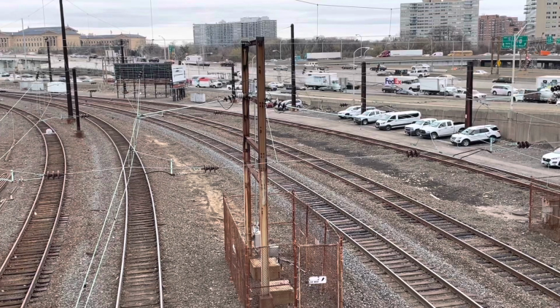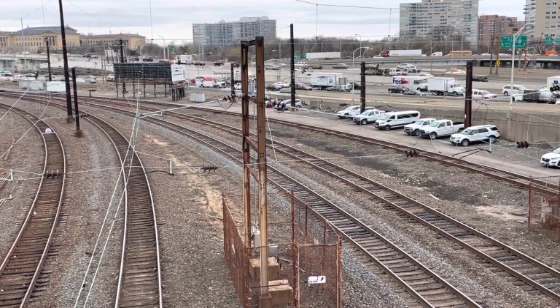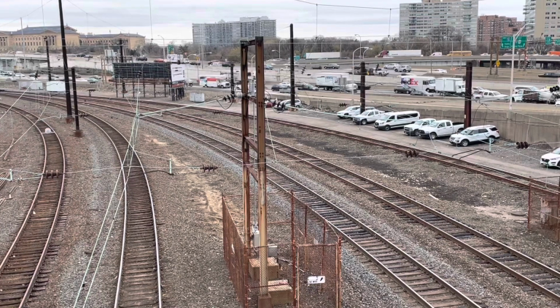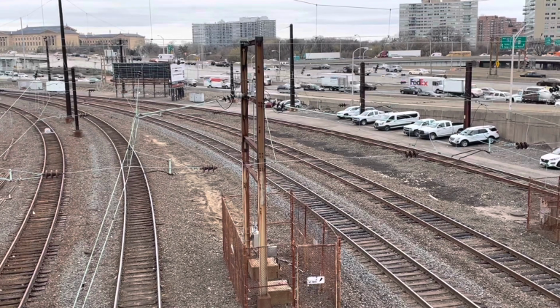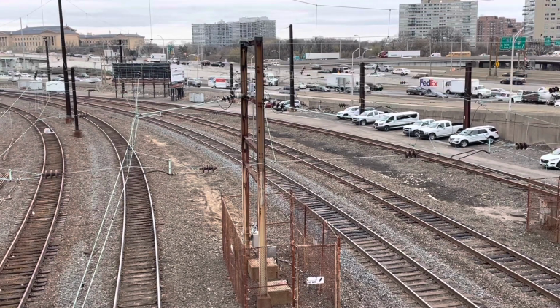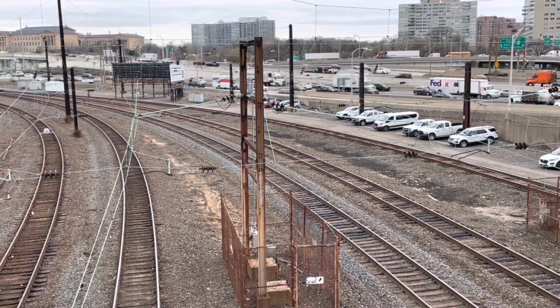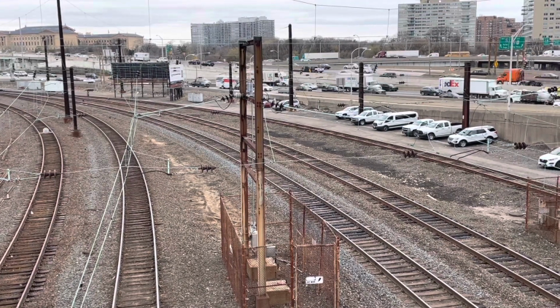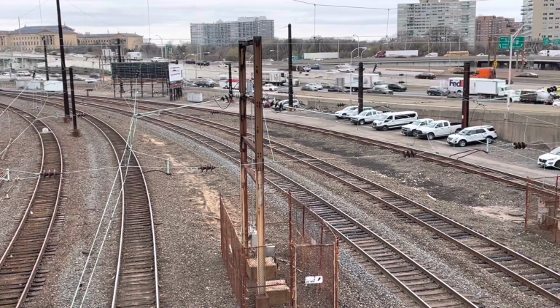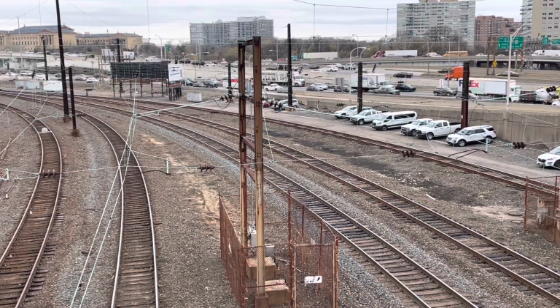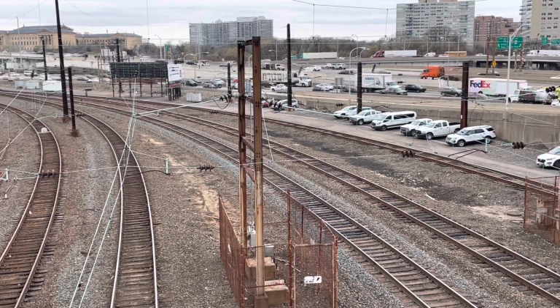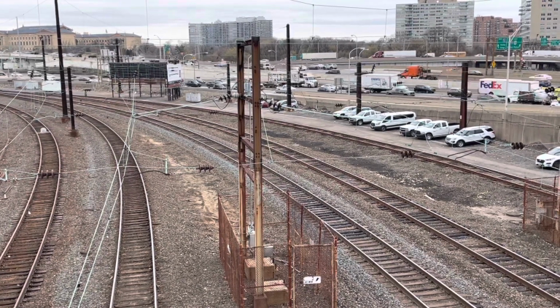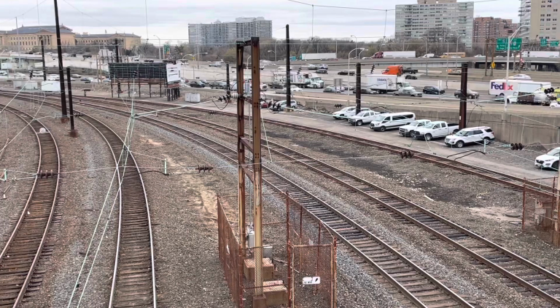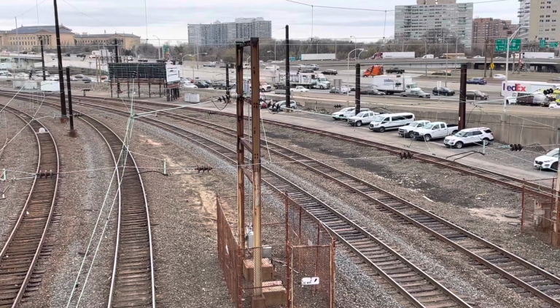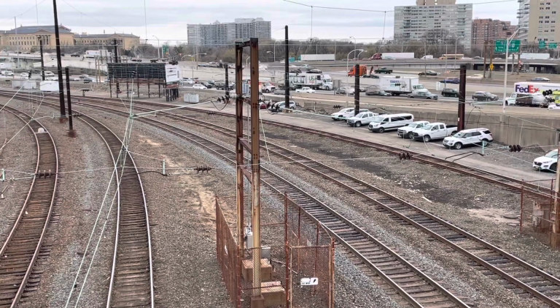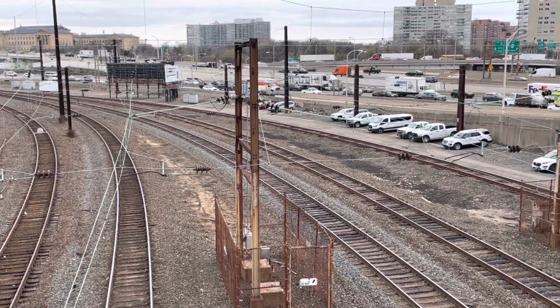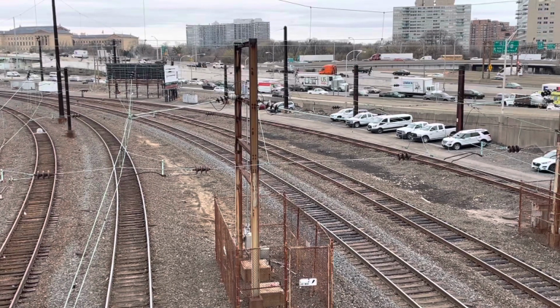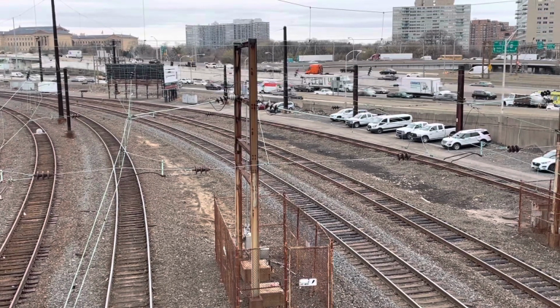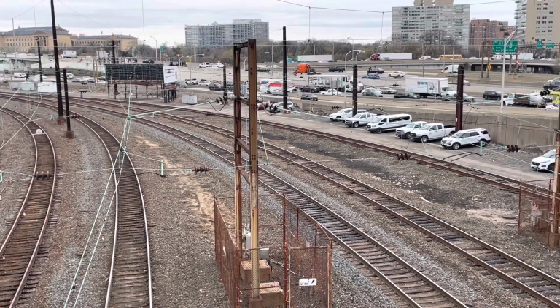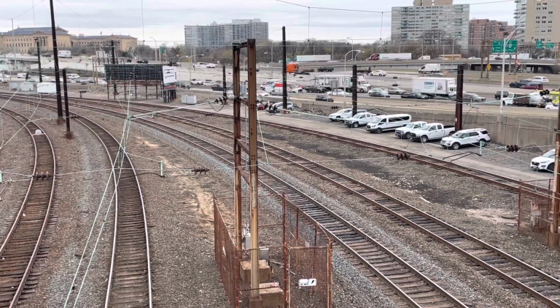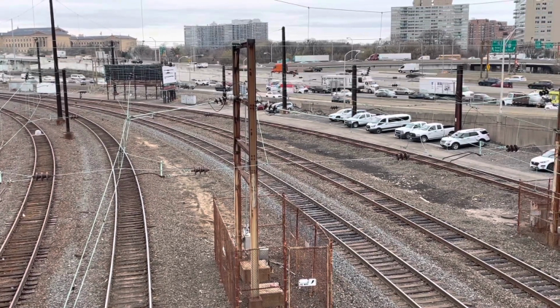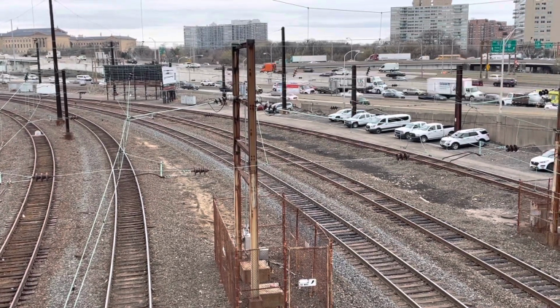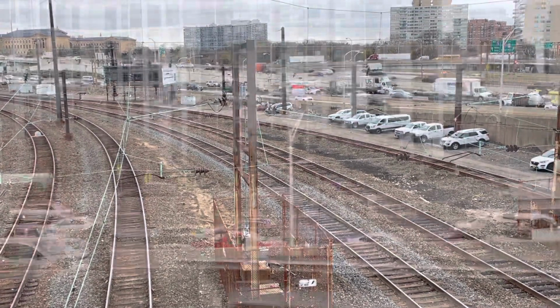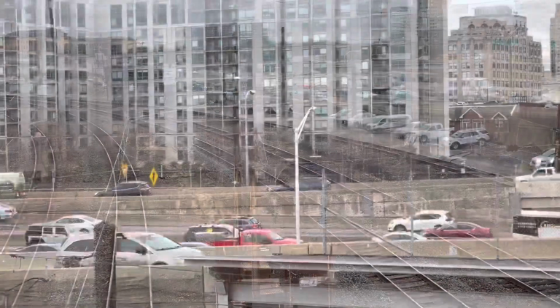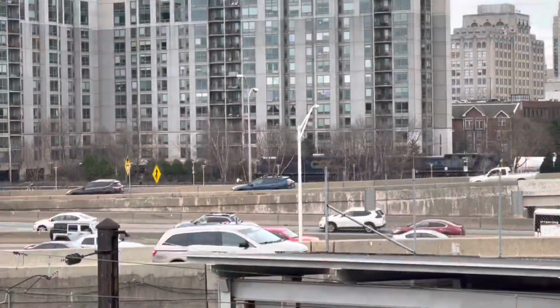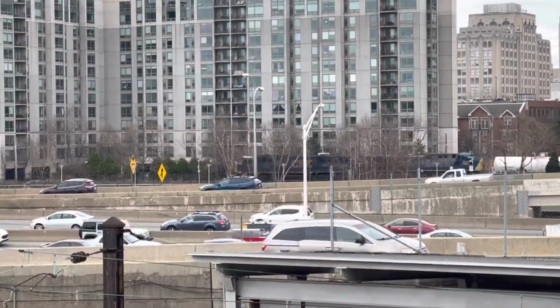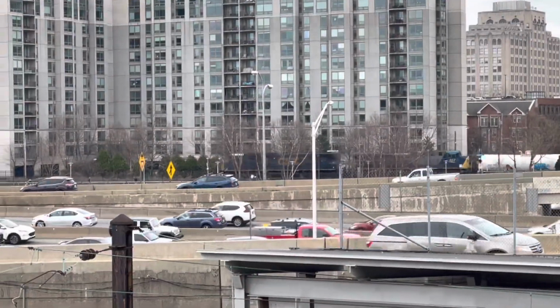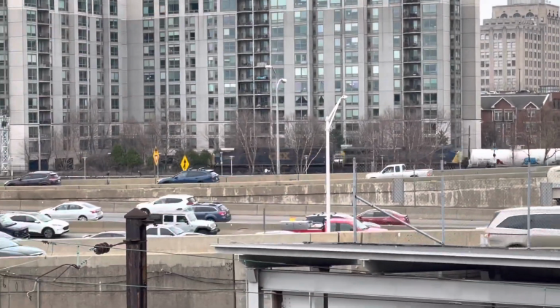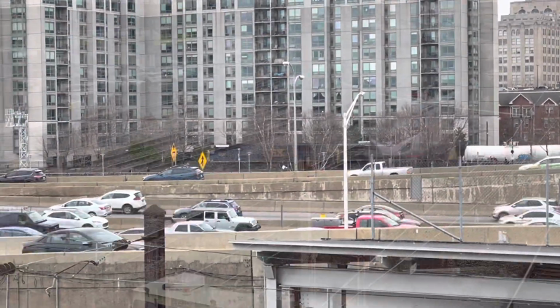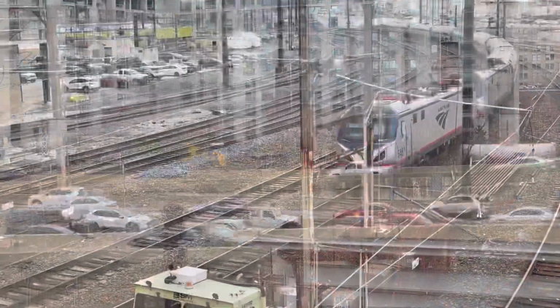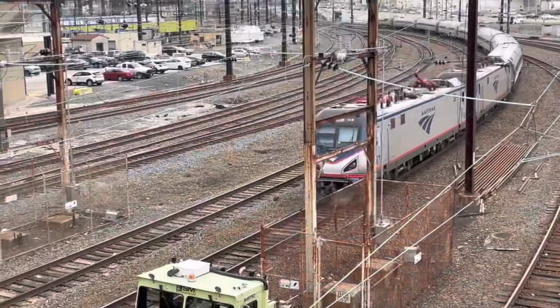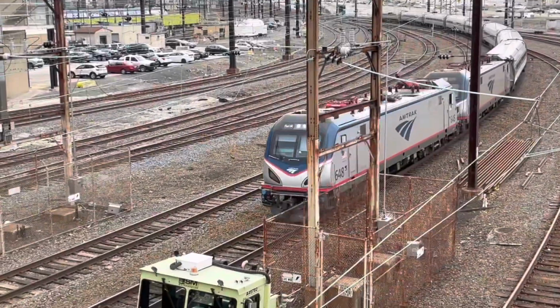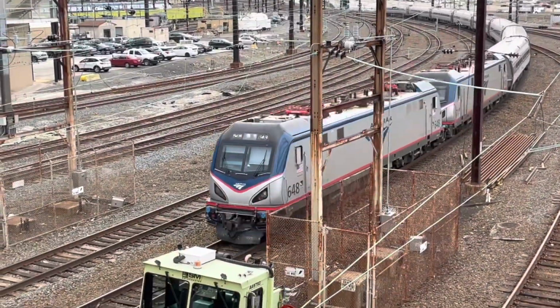We should also see a New Jersey Transit train coming from Atlantic City — 4629 — and let us not forget train 42 departing from New York to Pennsylvania. There's CSX on the old B&O.